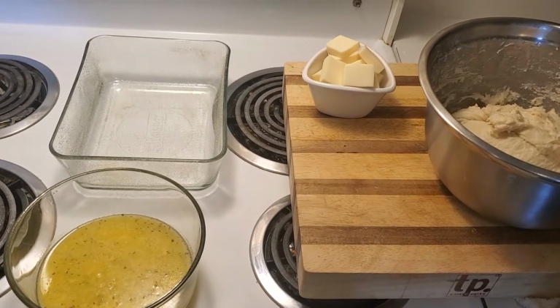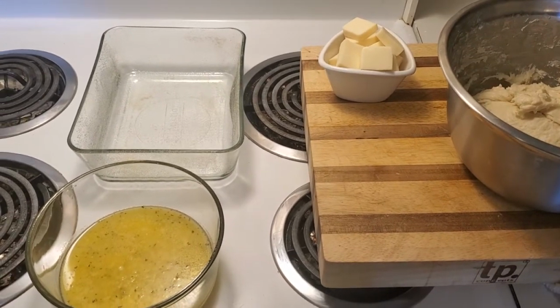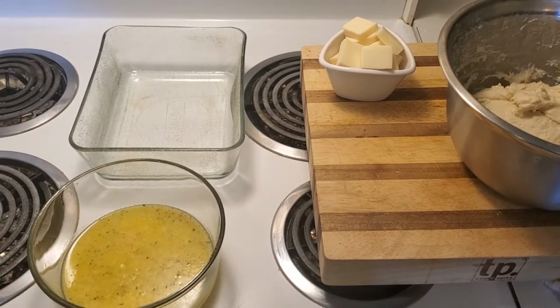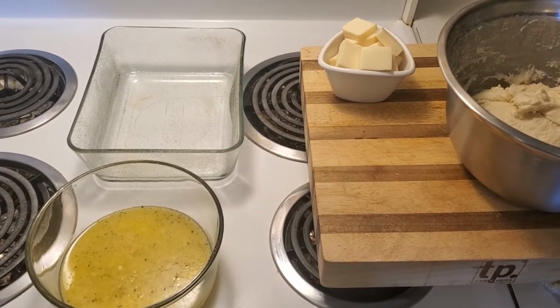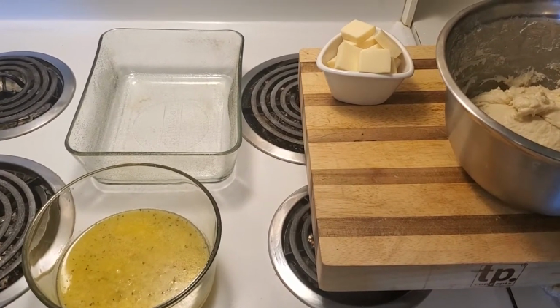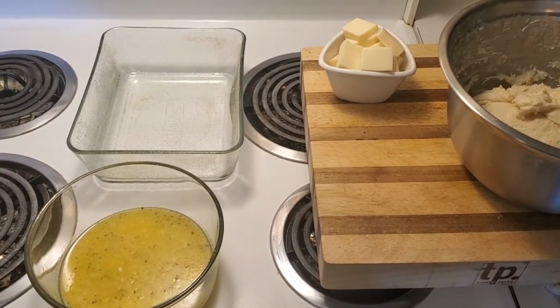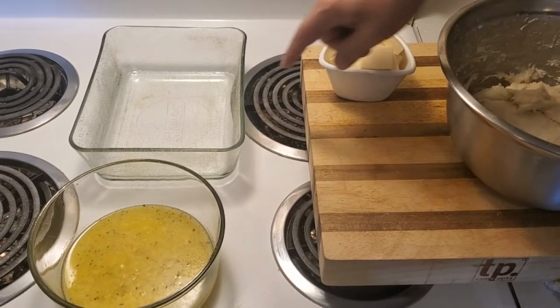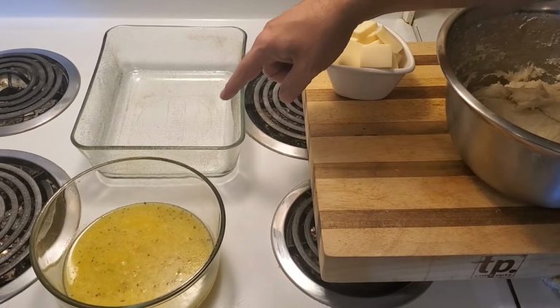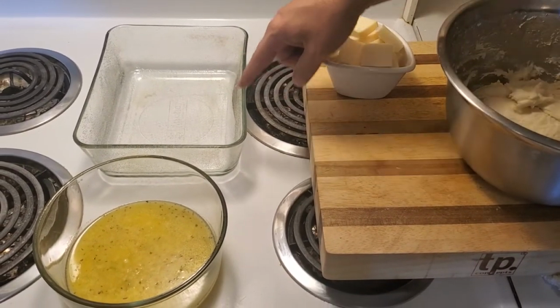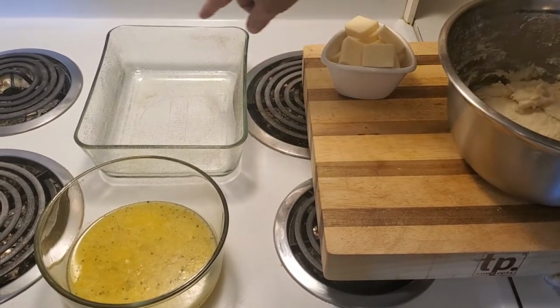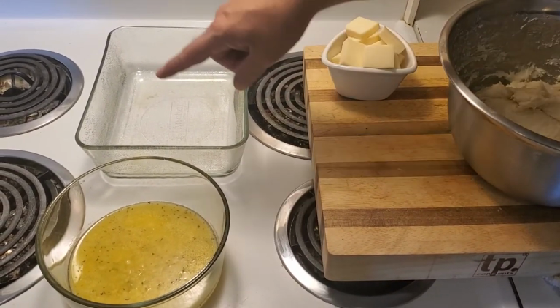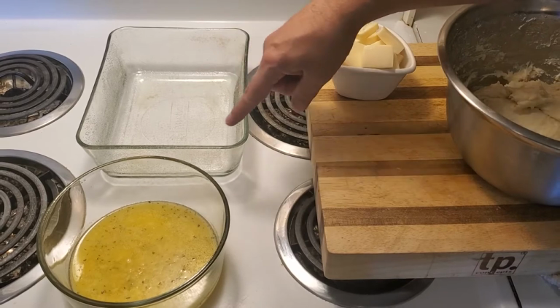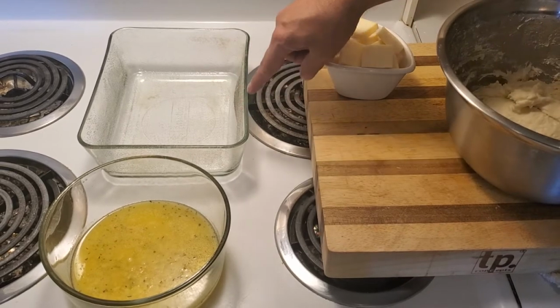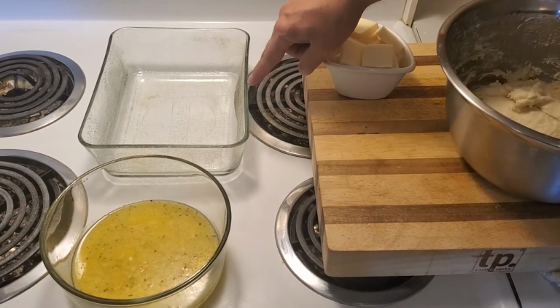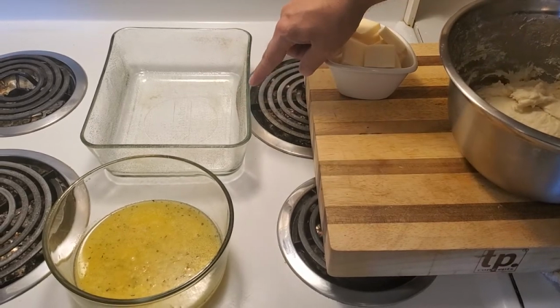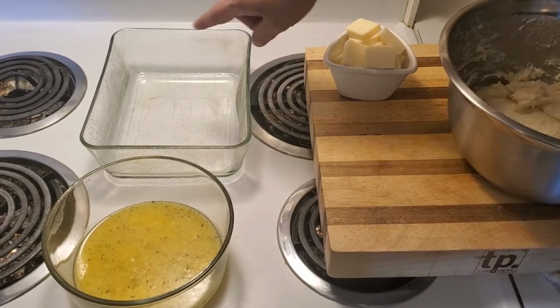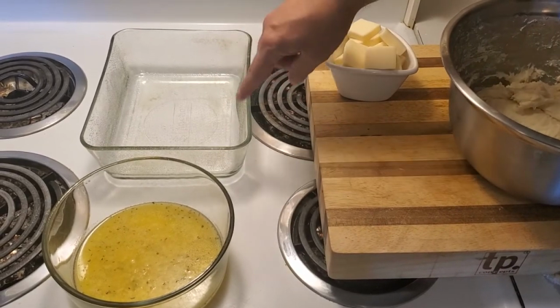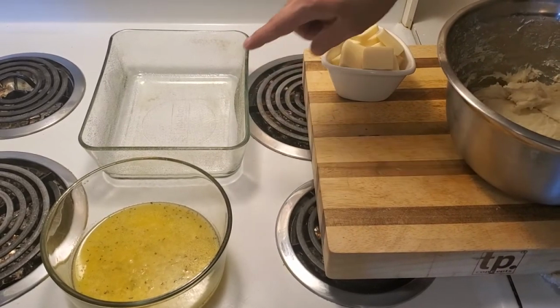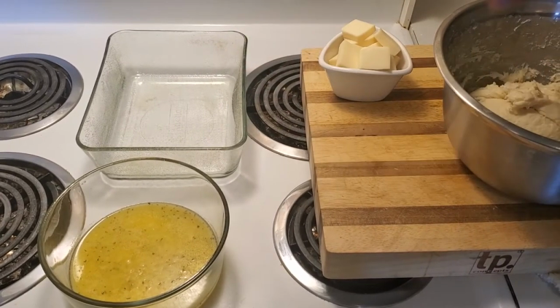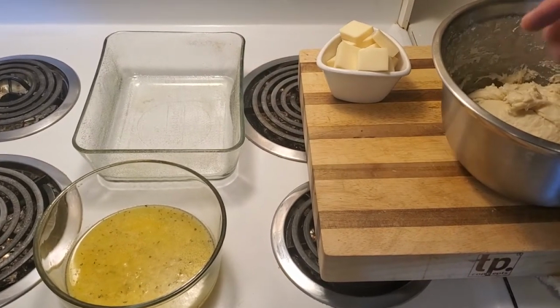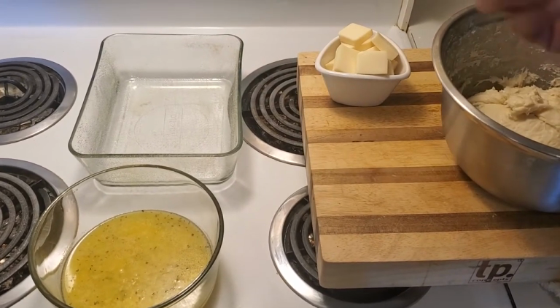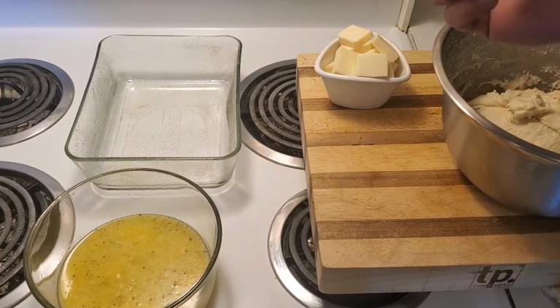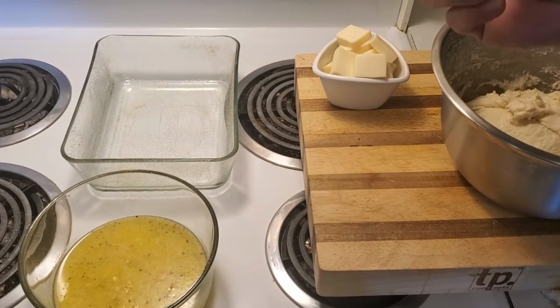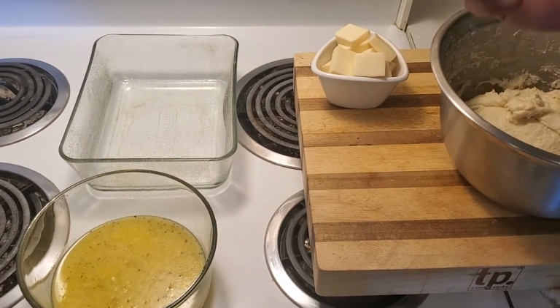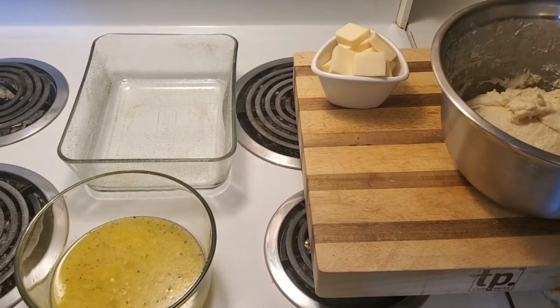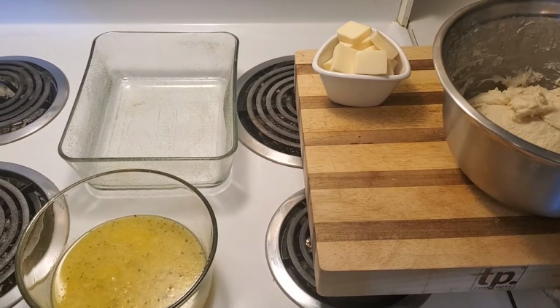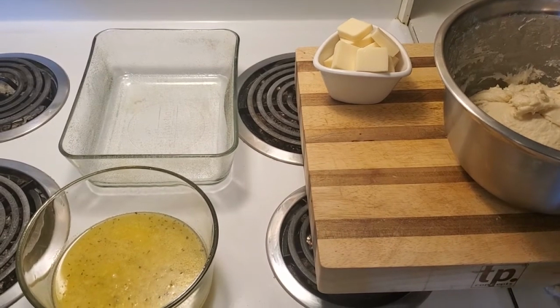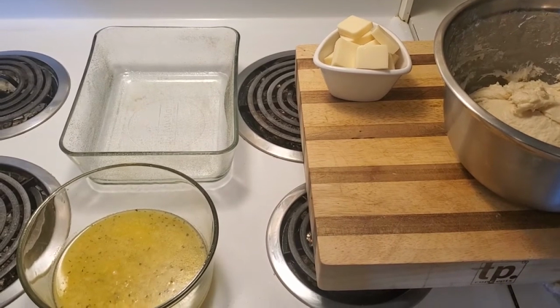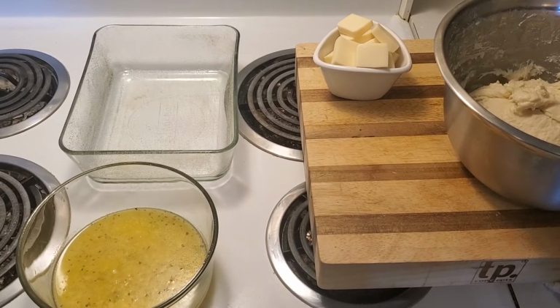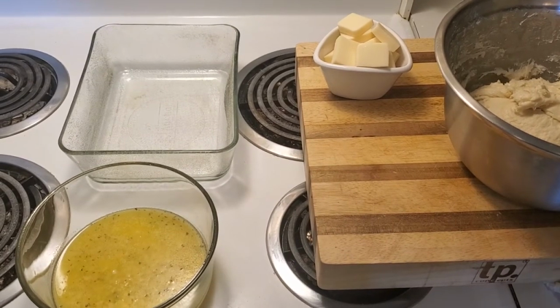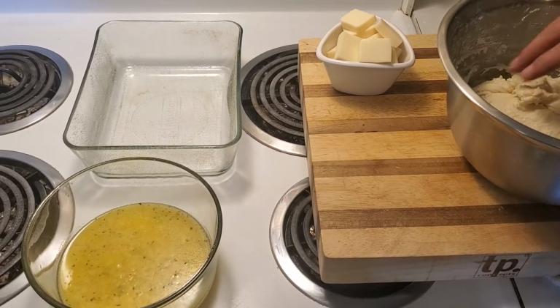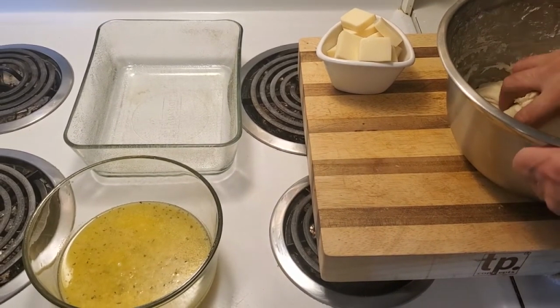A little trick is to line the baking dish with a little bit of oil and cornmeal. This is going to give it a nice crisp crunch on the outside and you won't be disappointed.